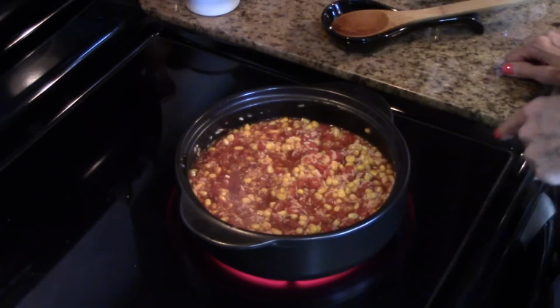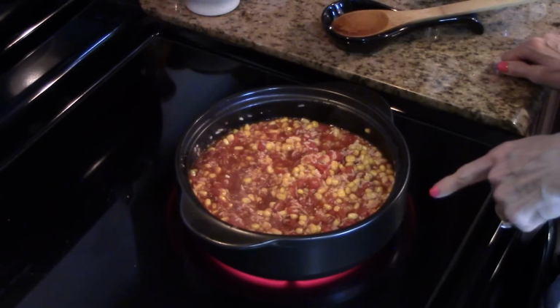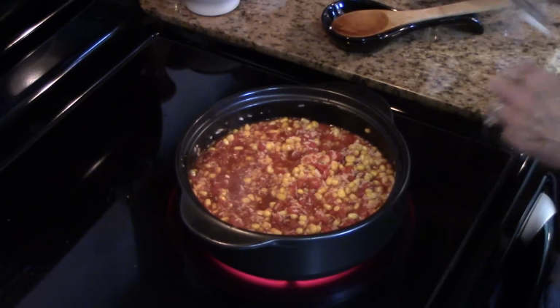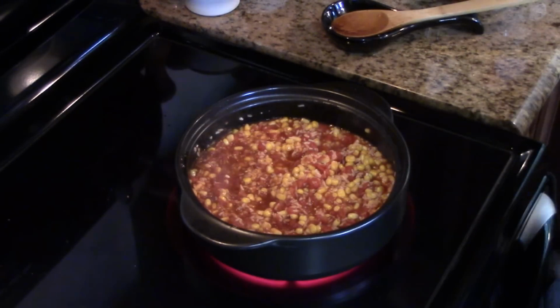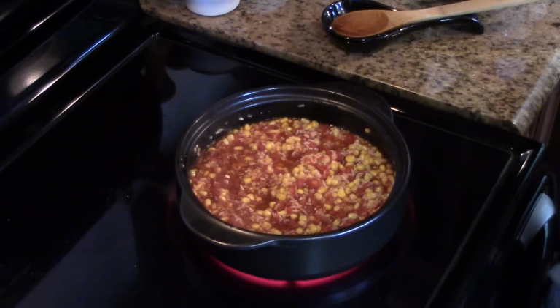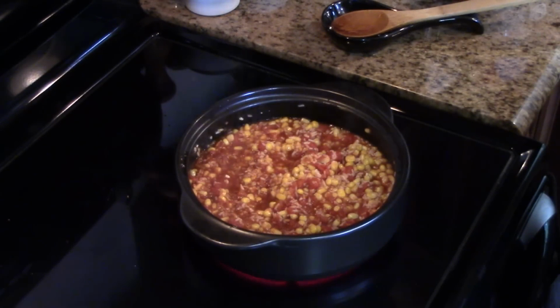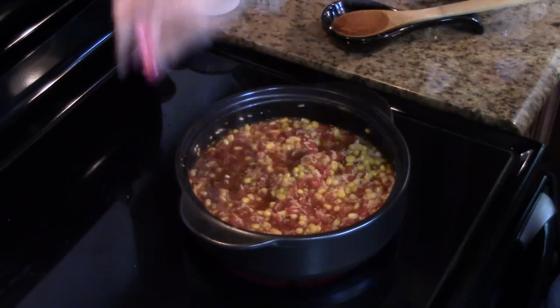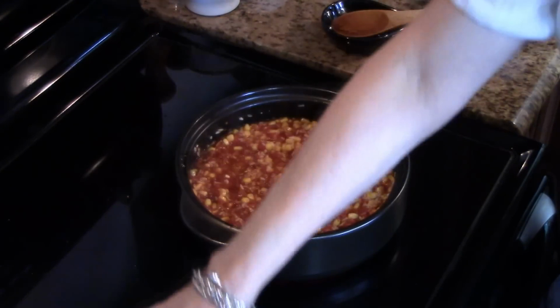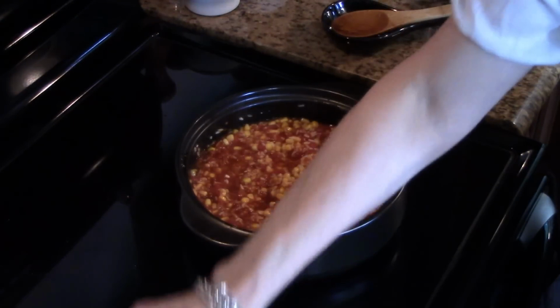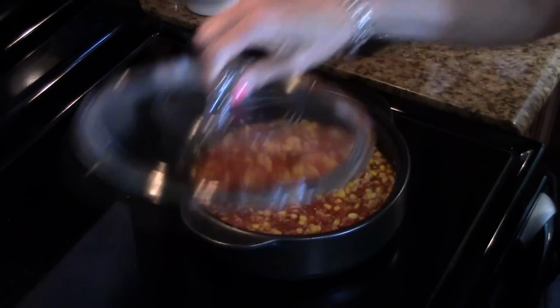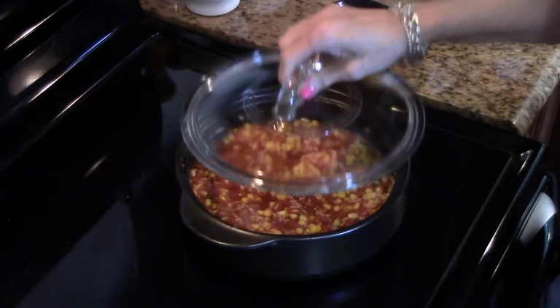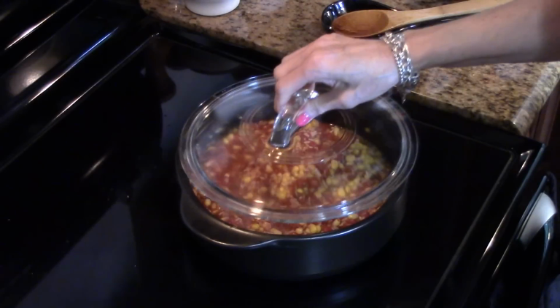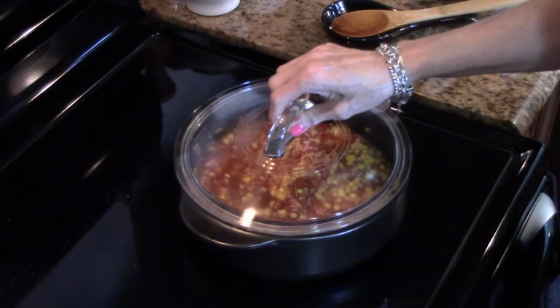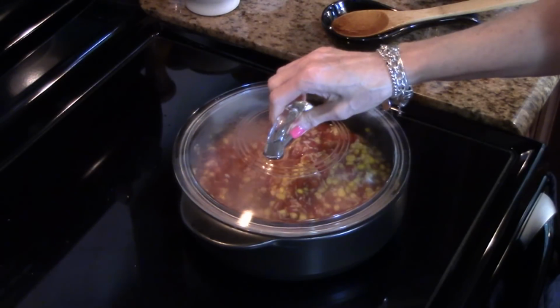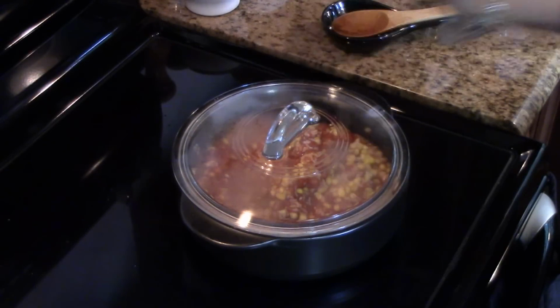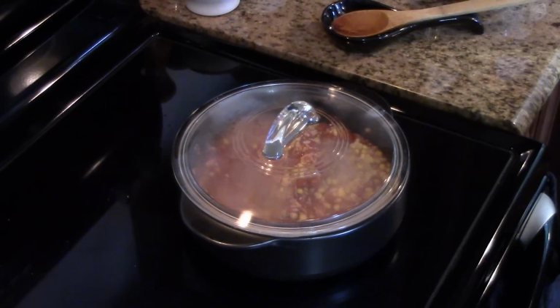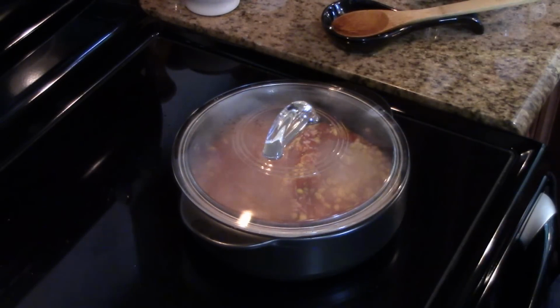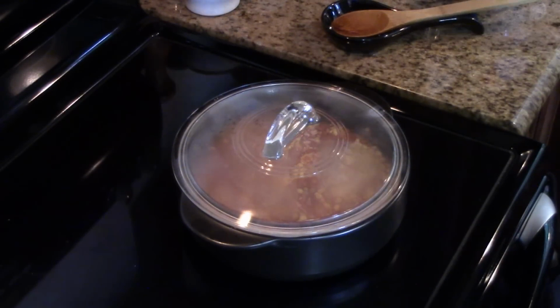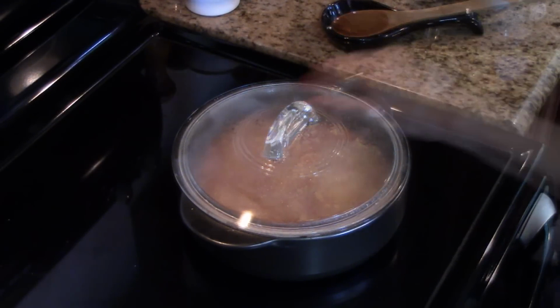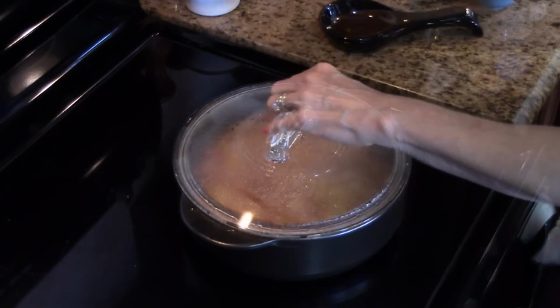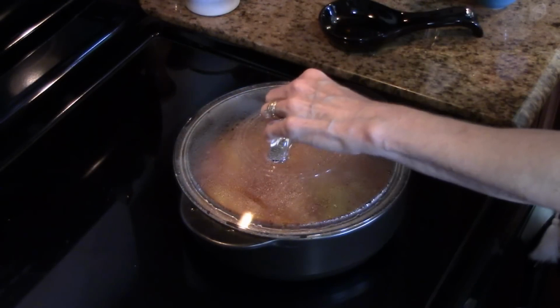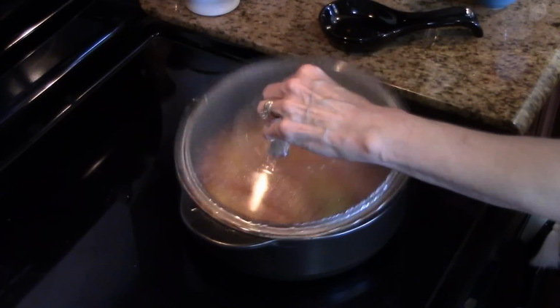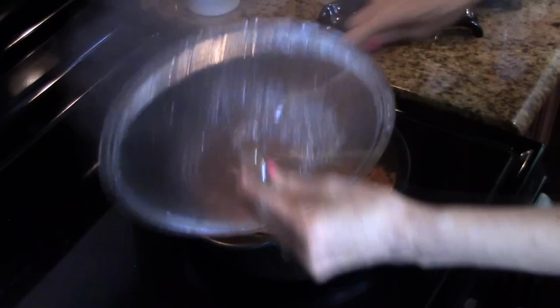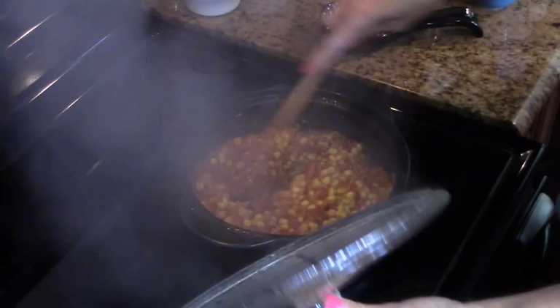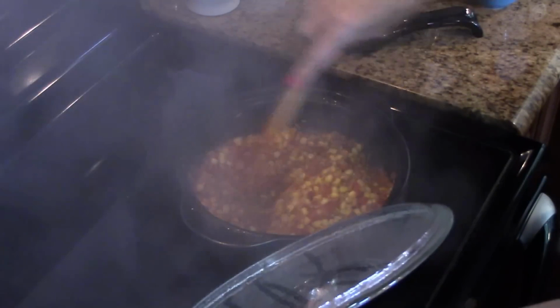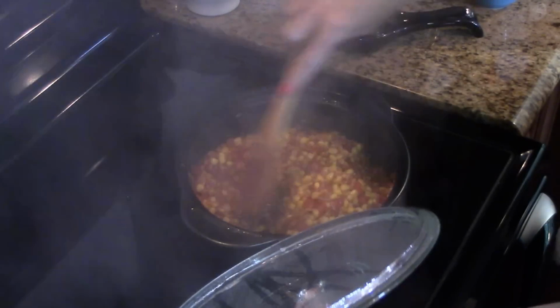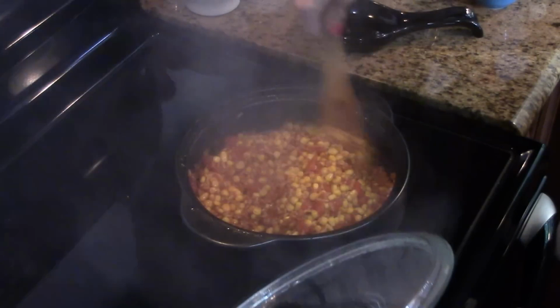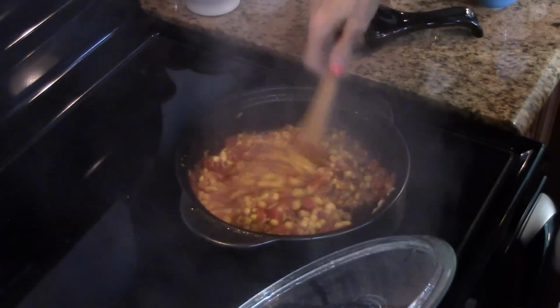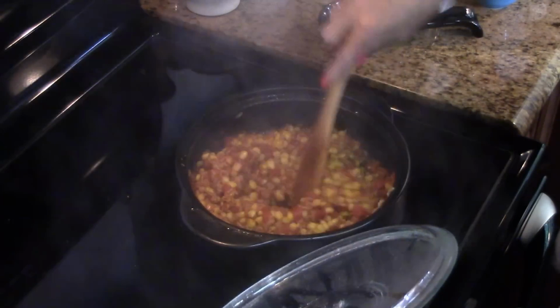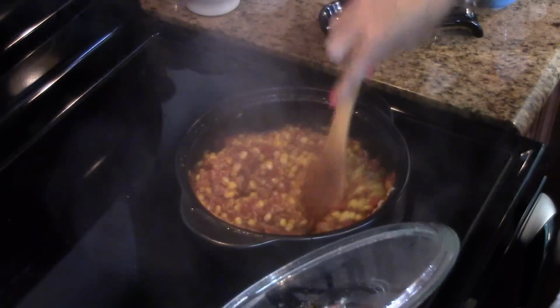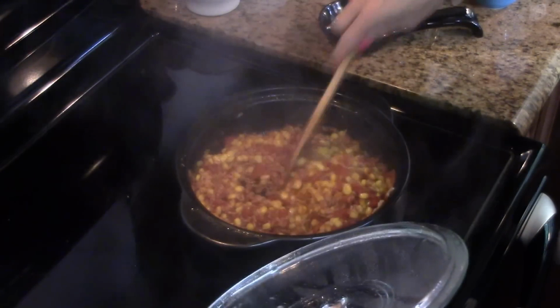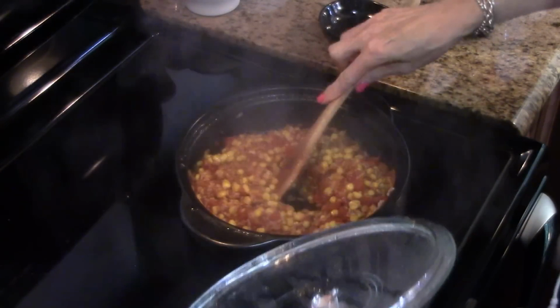This is boiling now so I'm going to turn it down just a little bit, cover it, and let it cook for about five minutes. Okay, my rice has cooked for about five minutes and it's tender.